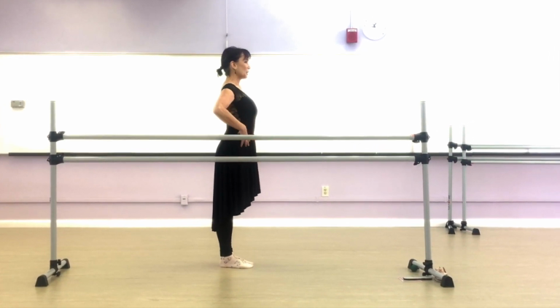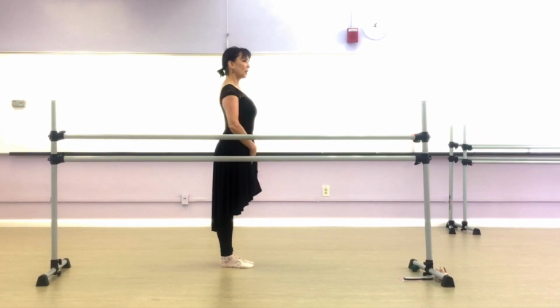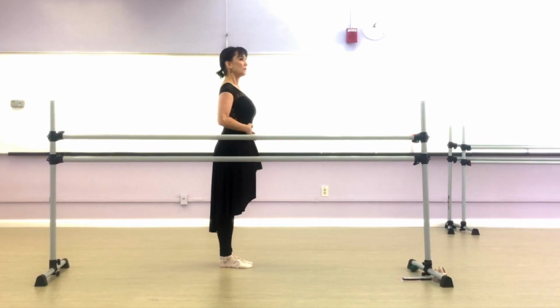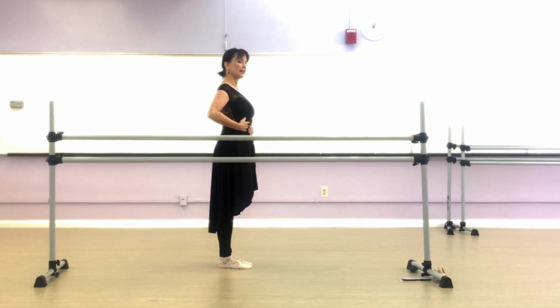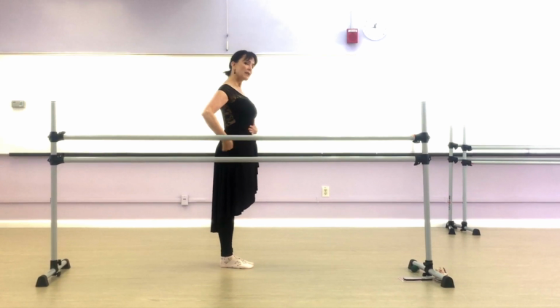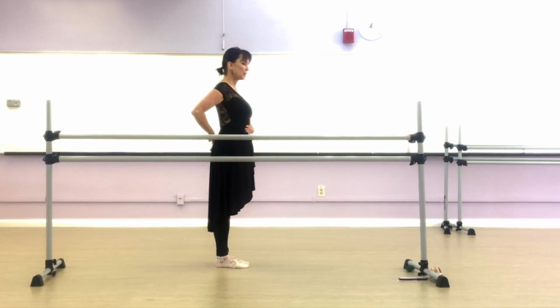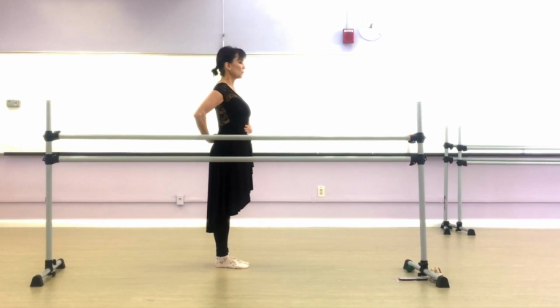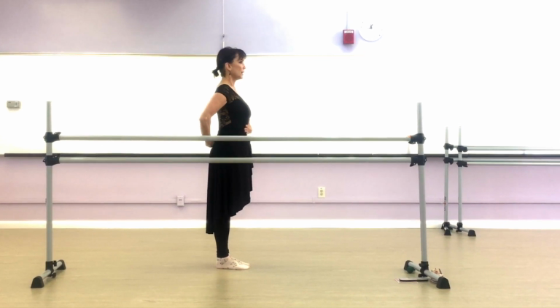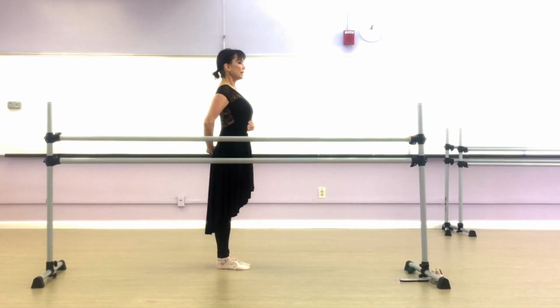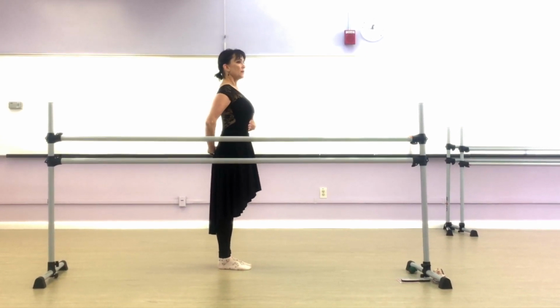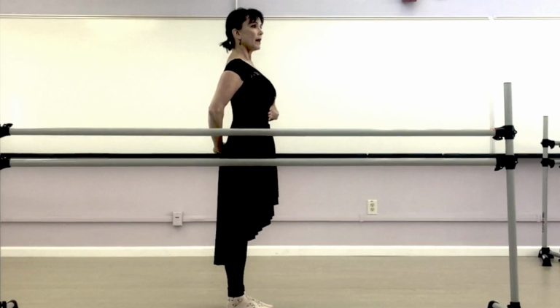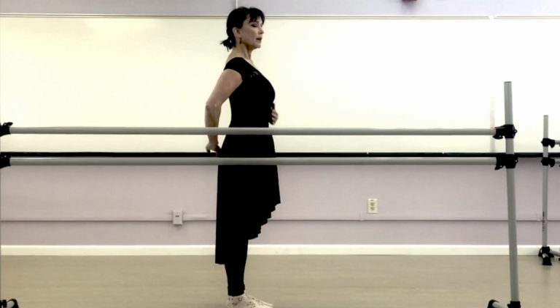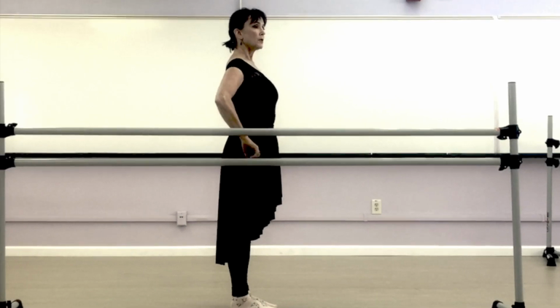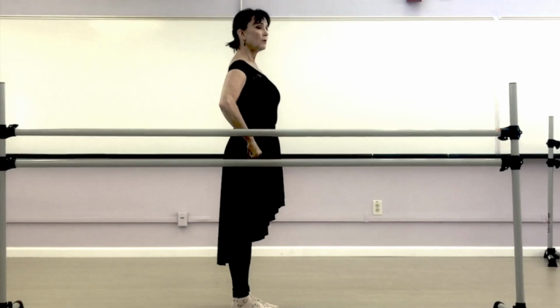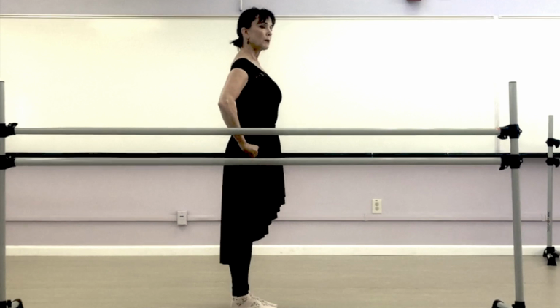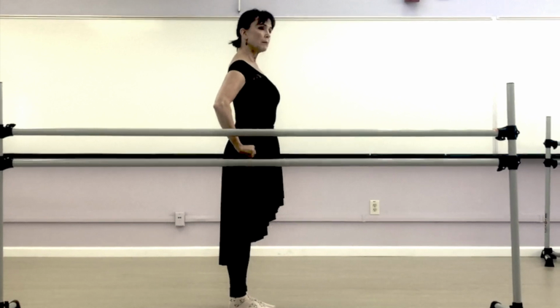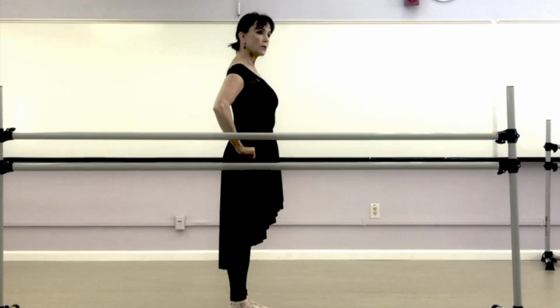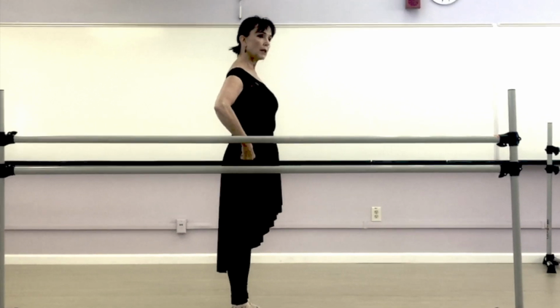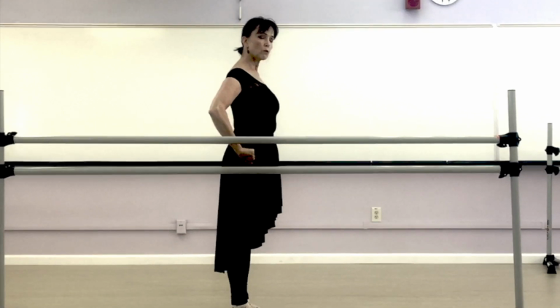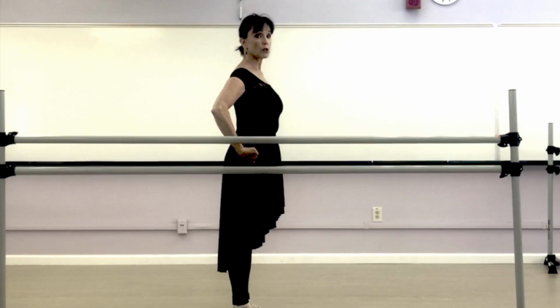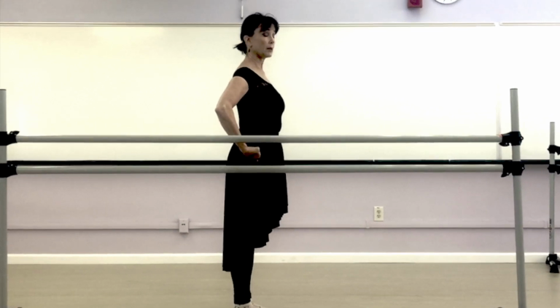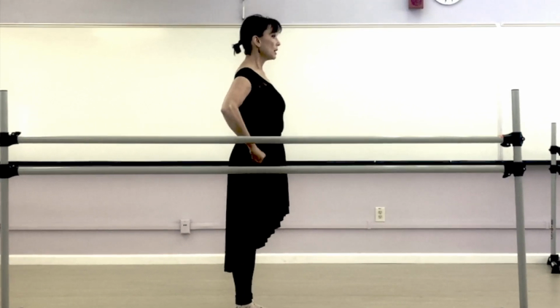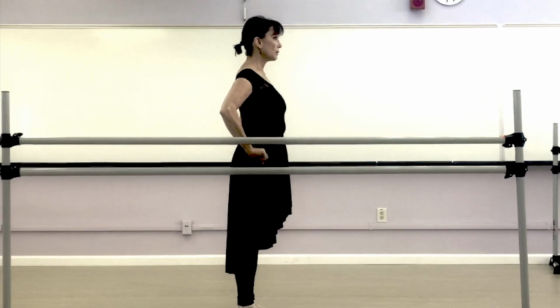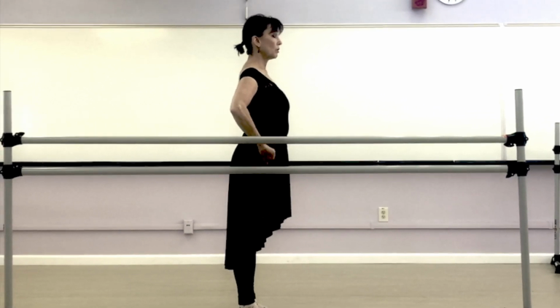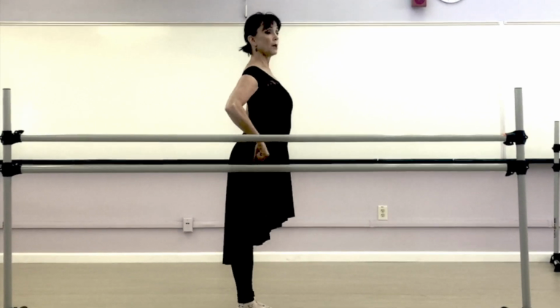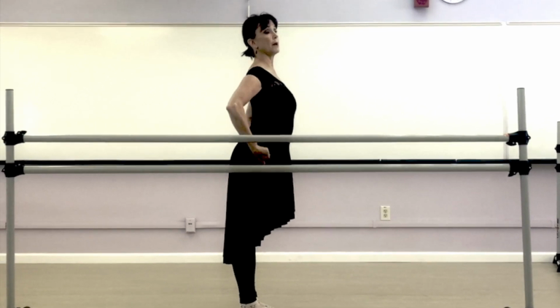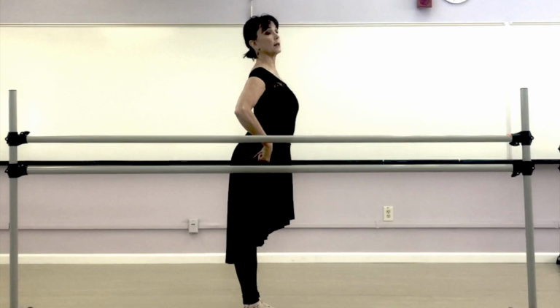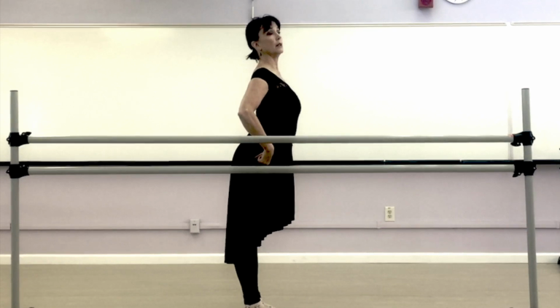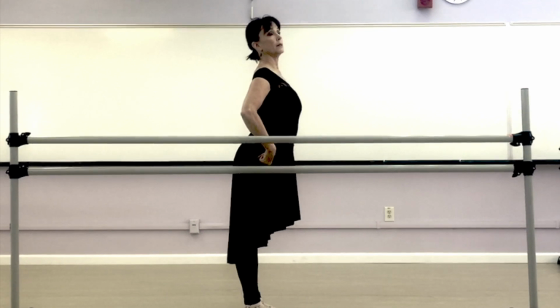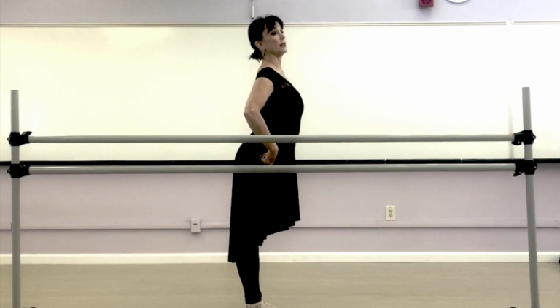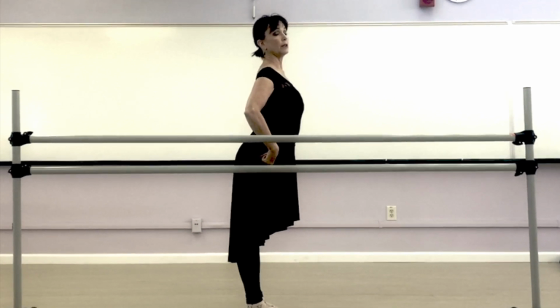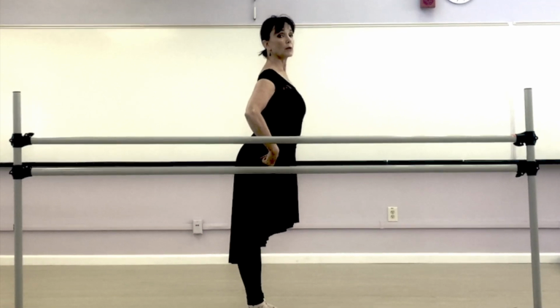So I'm going to pull up the front, like I just mentioned in tip number one, and down the back. Now to find what neutral pelvis means, you can pretend you have rollers on your hips. So if I roll my pelvis back, that is released.